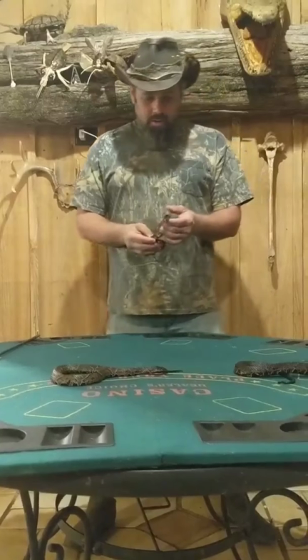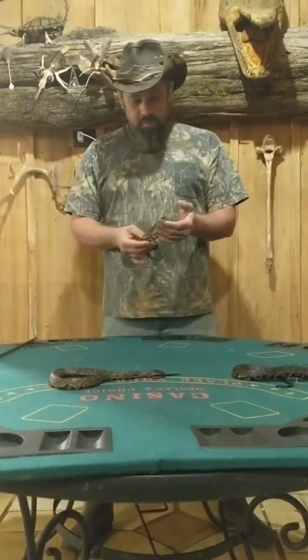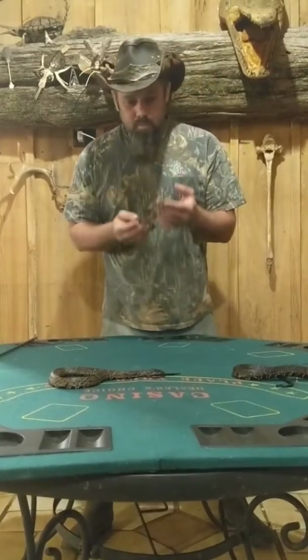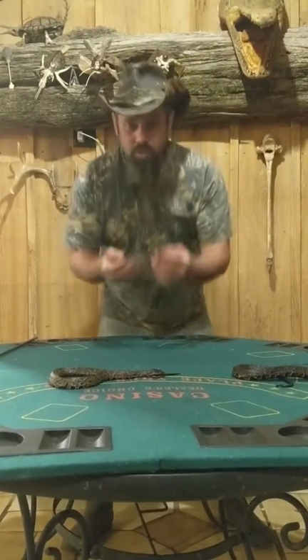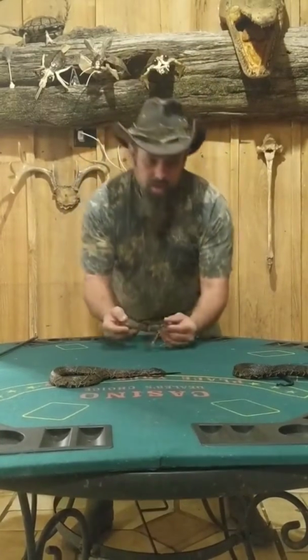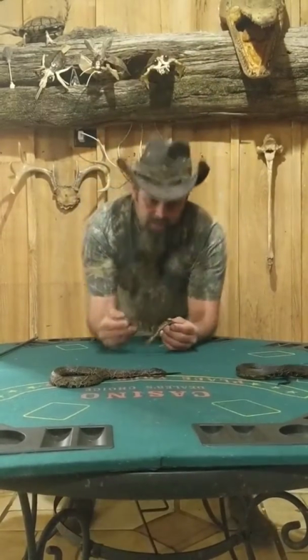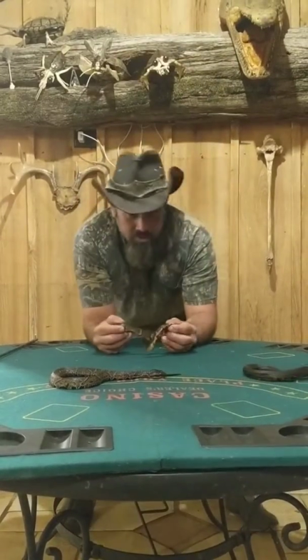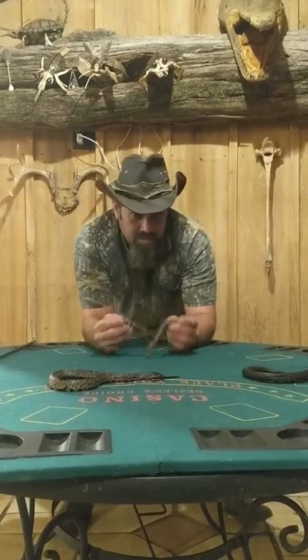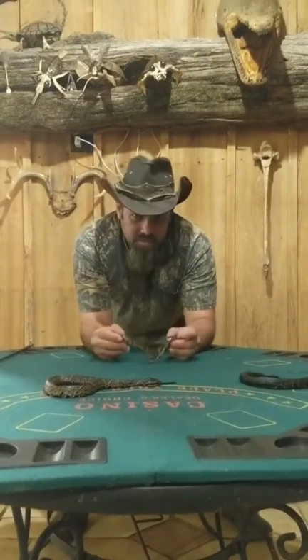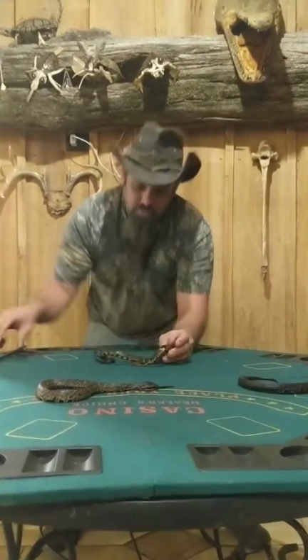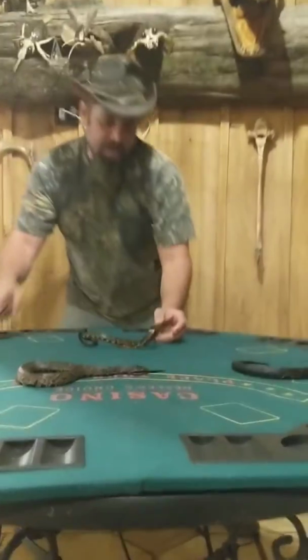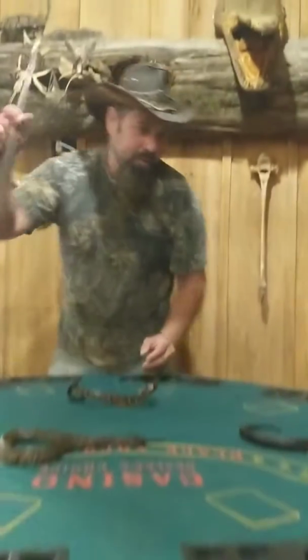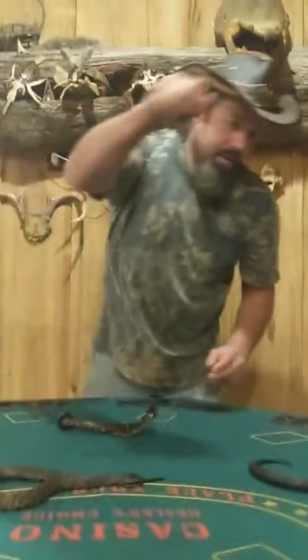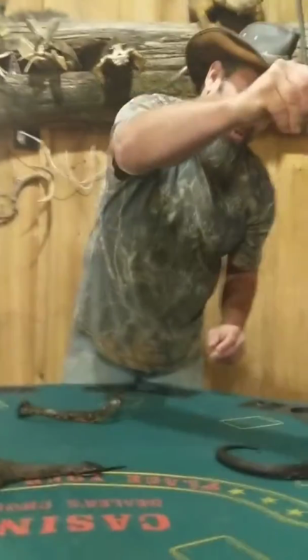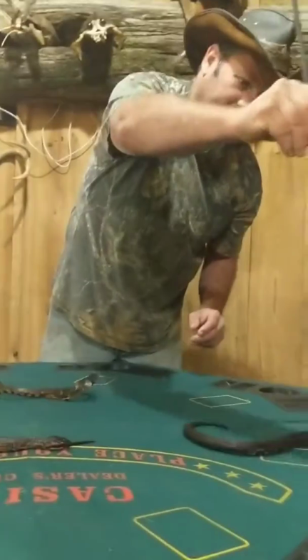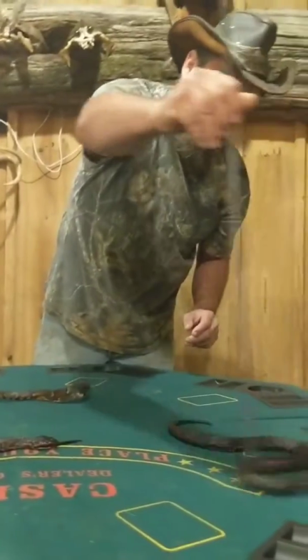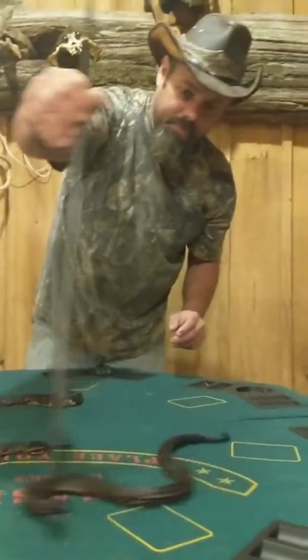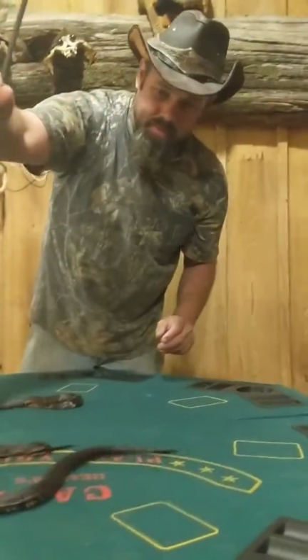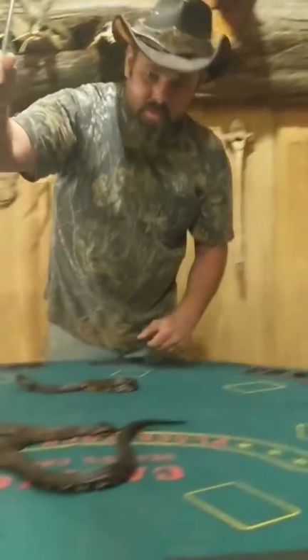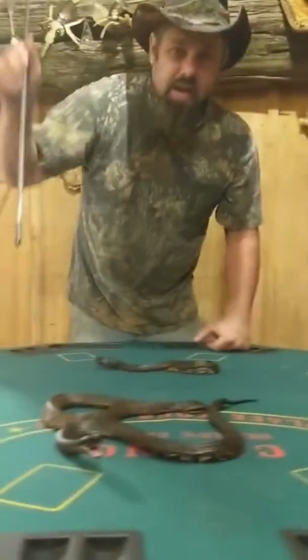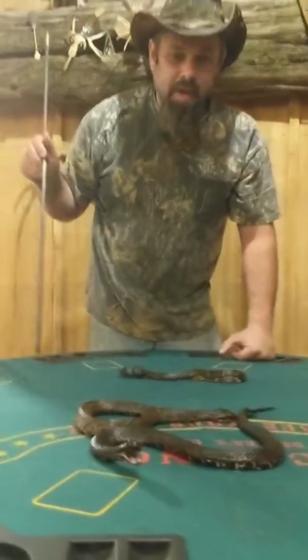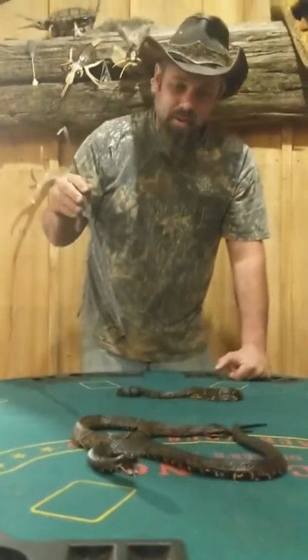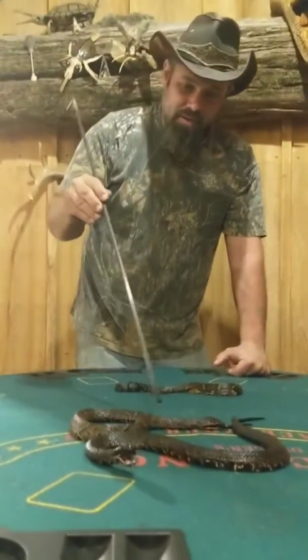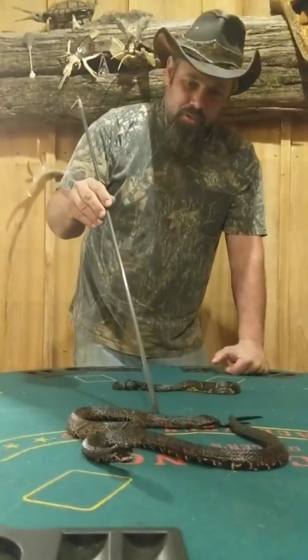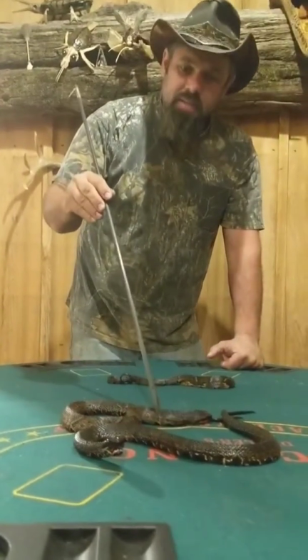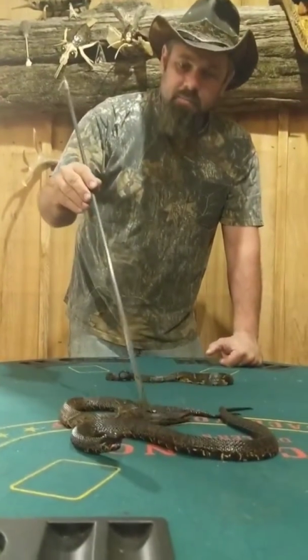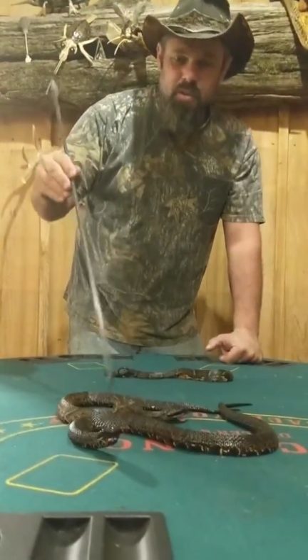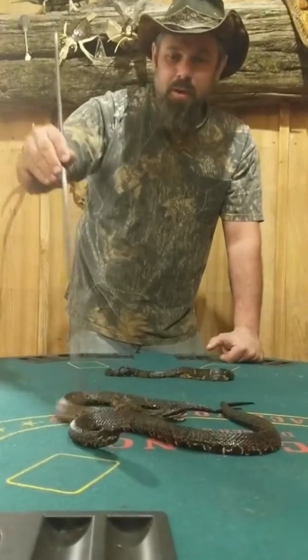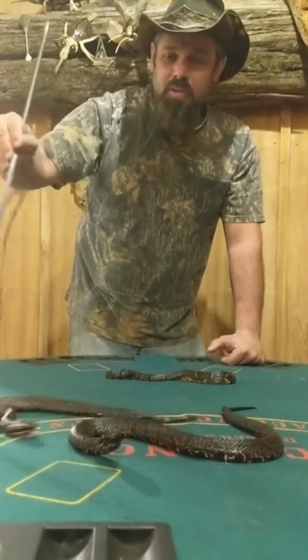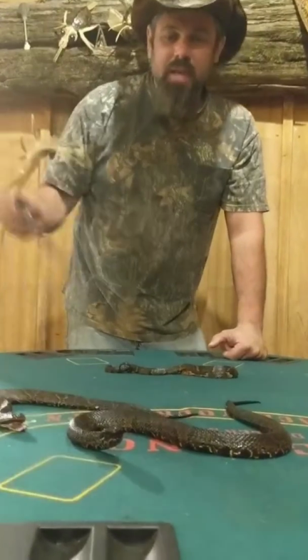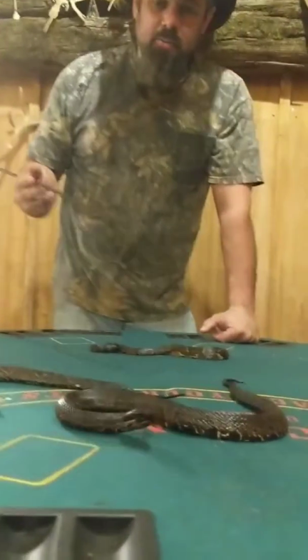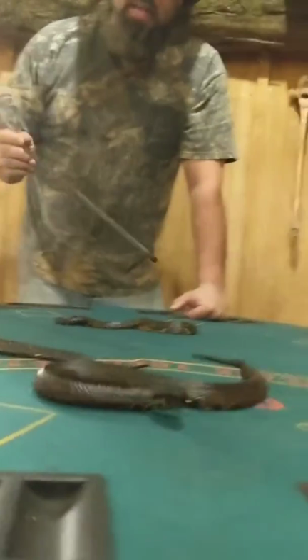All right, I want to show y'all today a few snakes. Caught a few today. I want y'all to check this out. Cottonmouth right there — one of the most feared snakes in Louisiana.